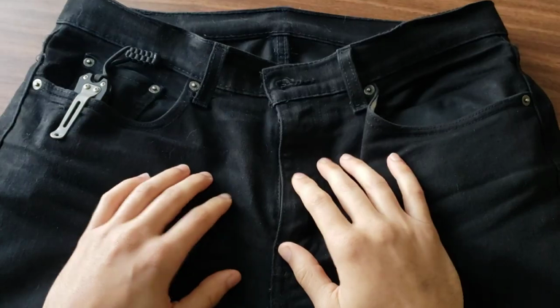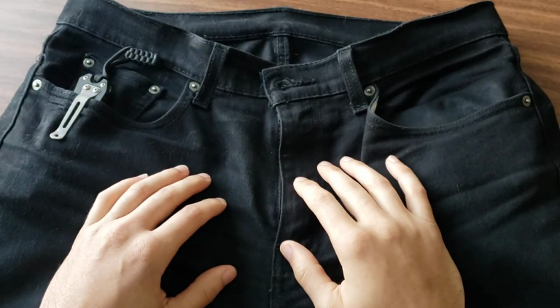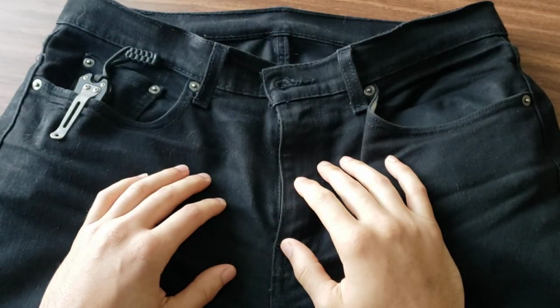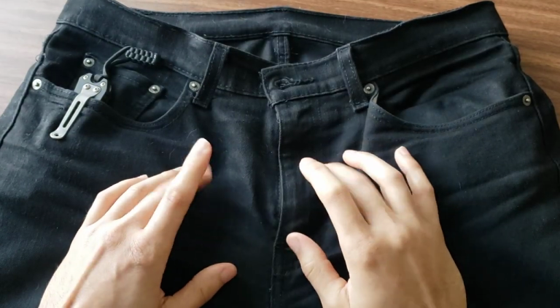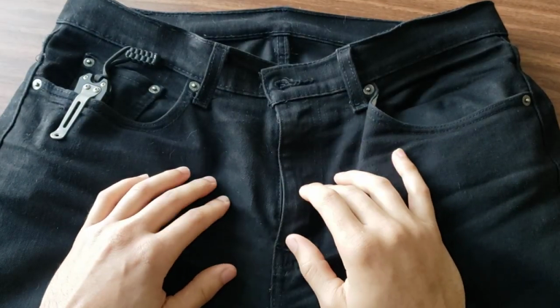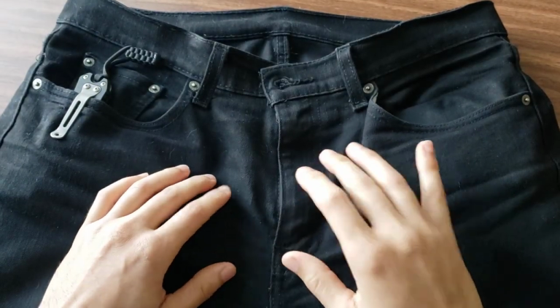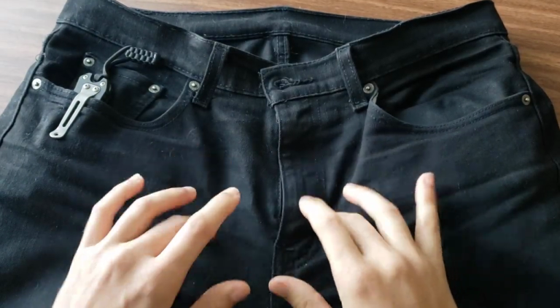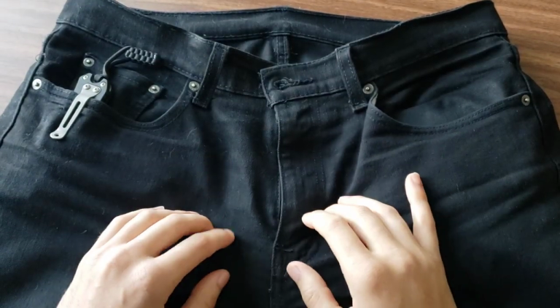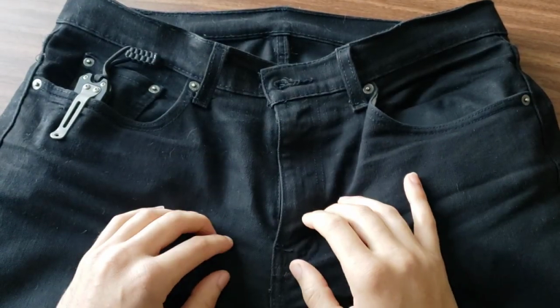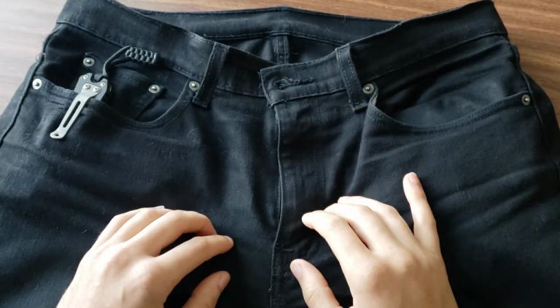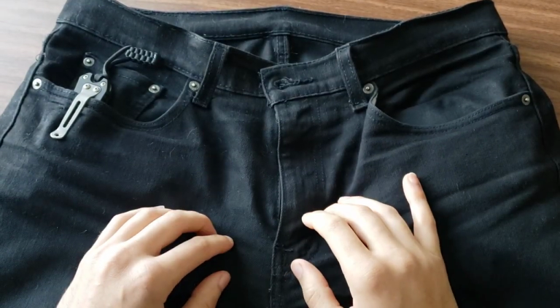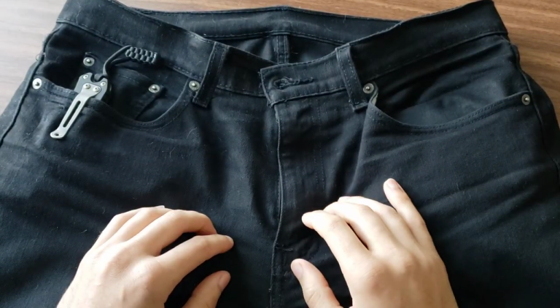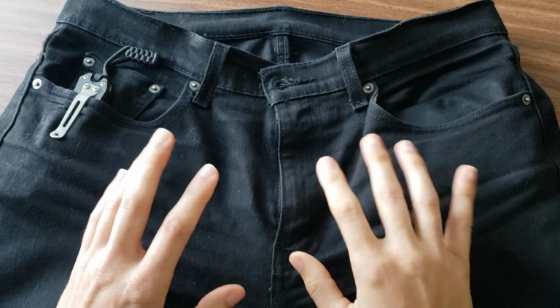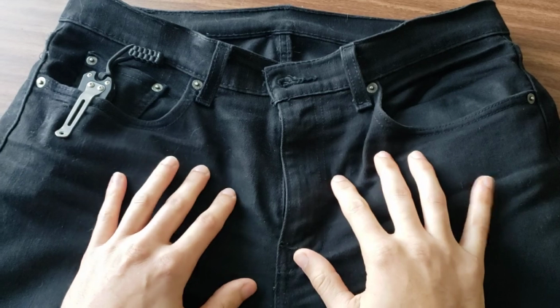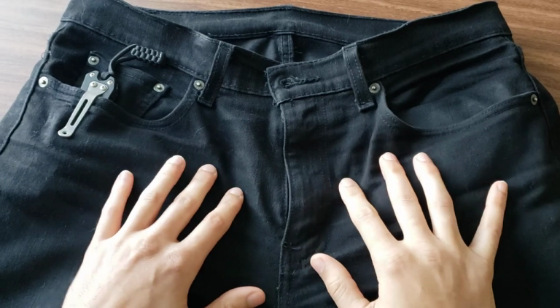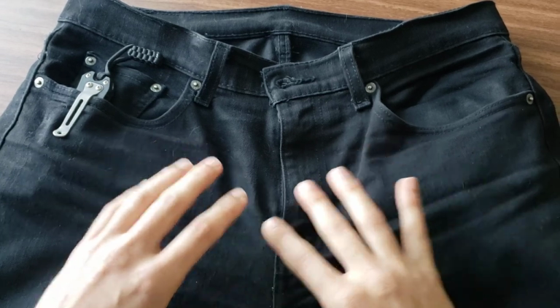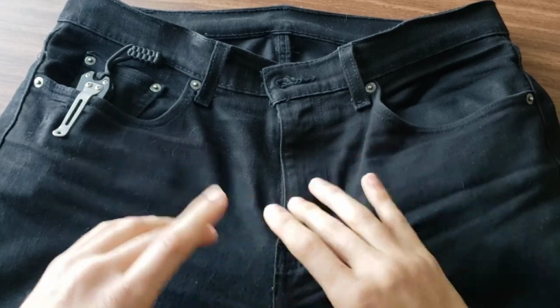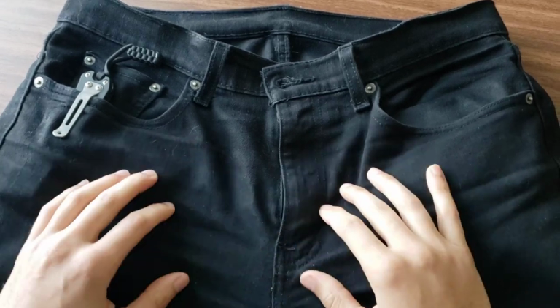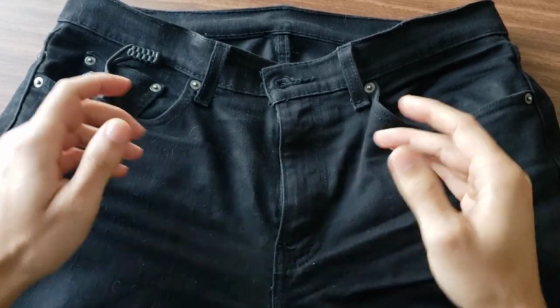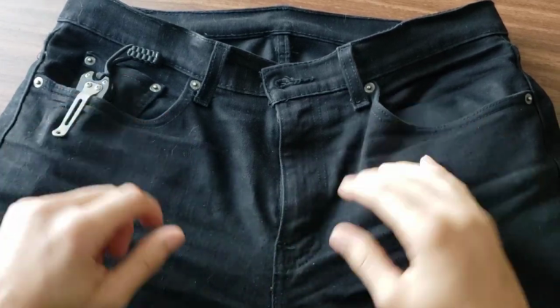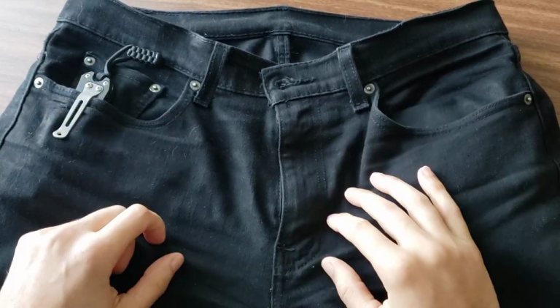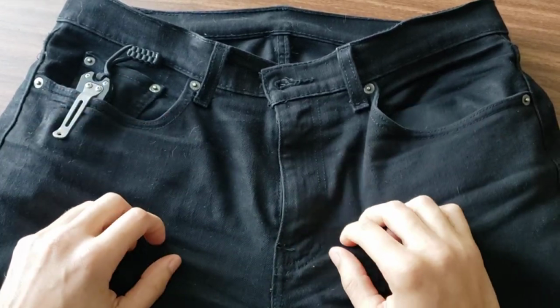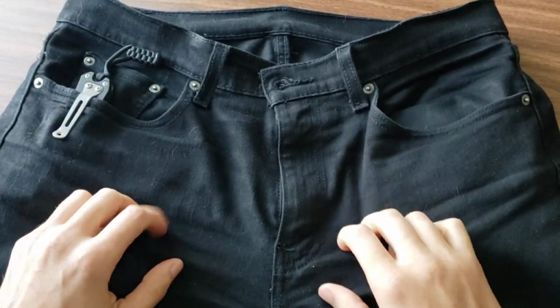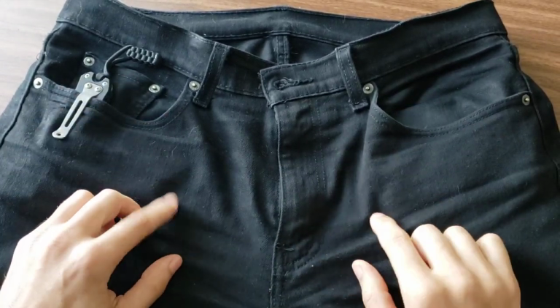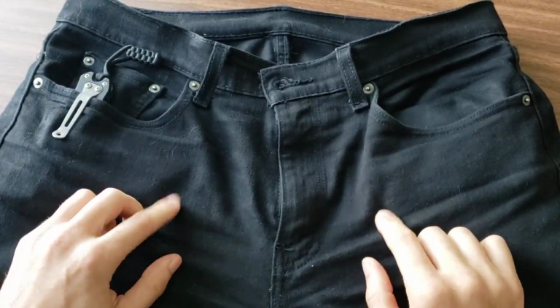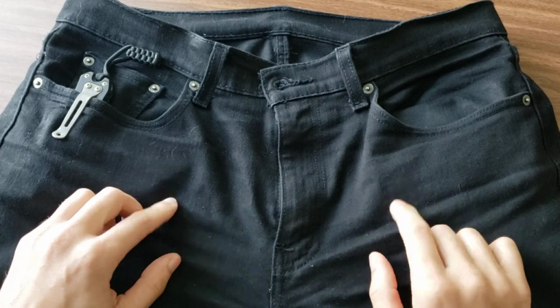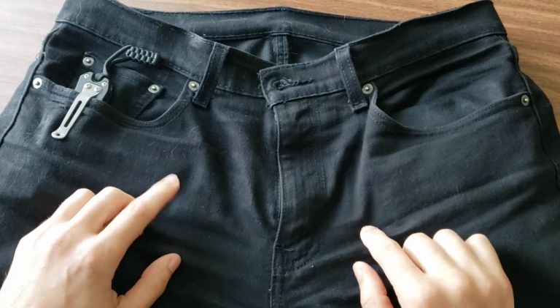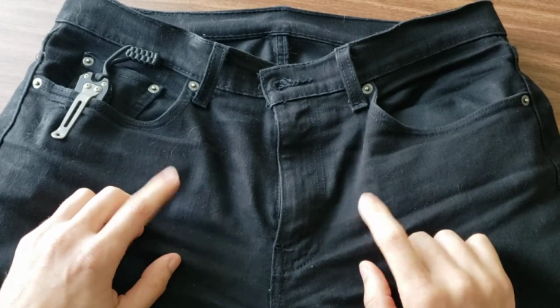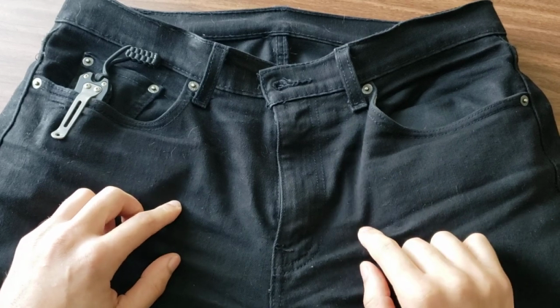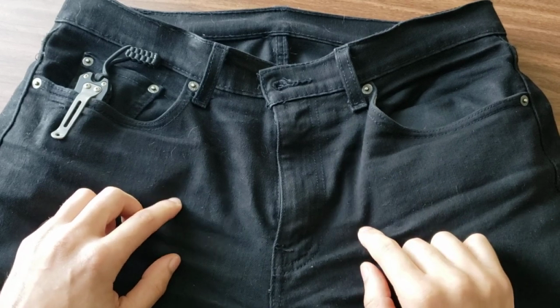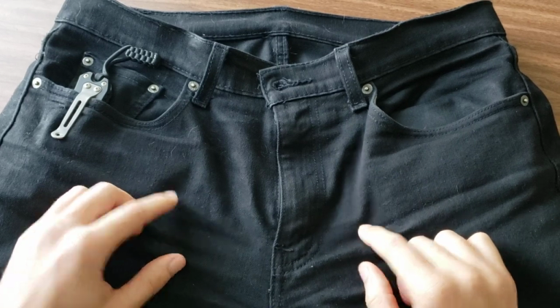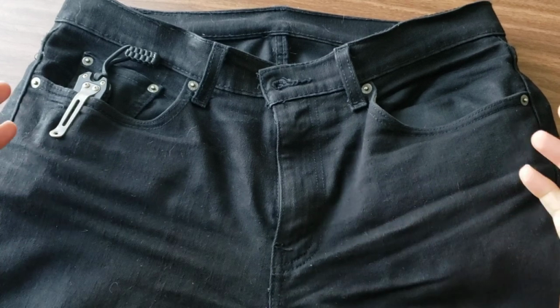Hello and welcome back. In my previous video, I went through my fanny pack, which is kind of the second level of my everyday carries. This is my first level, which are my pants.